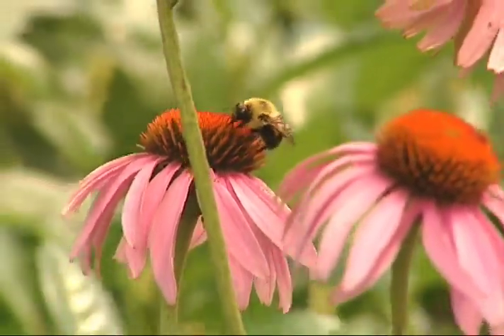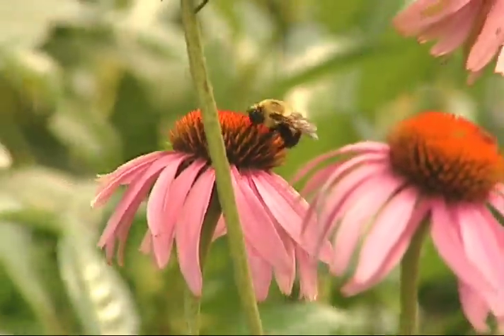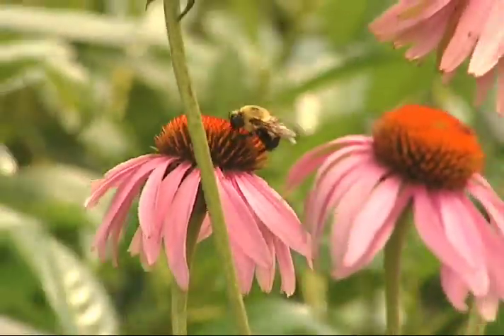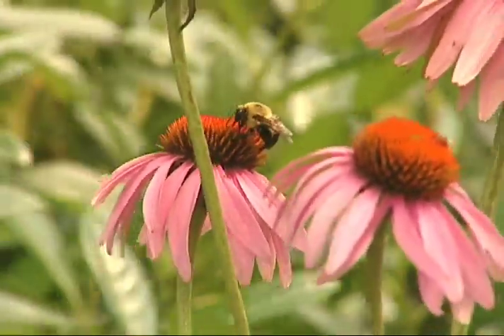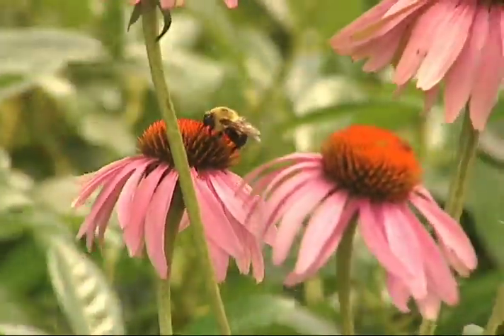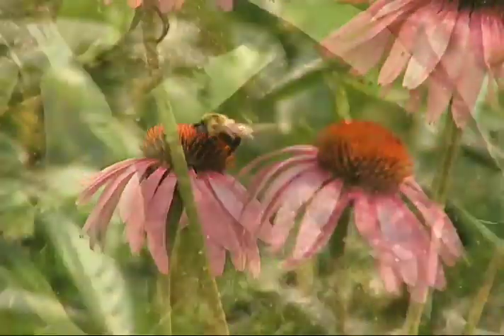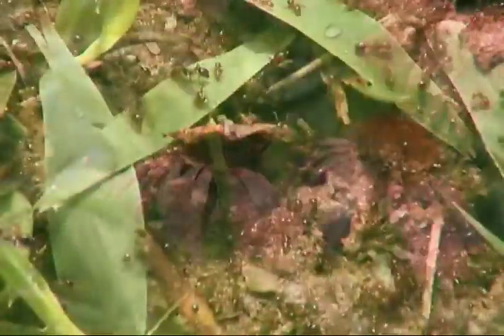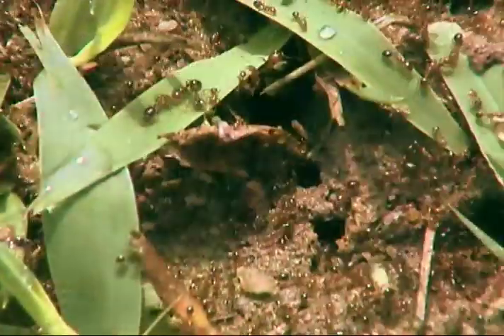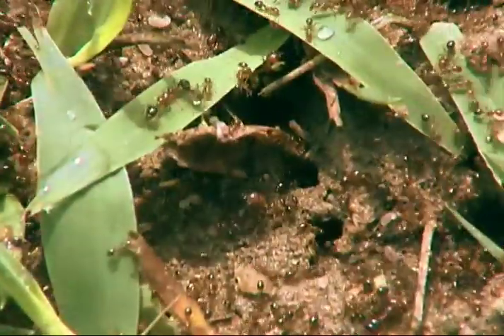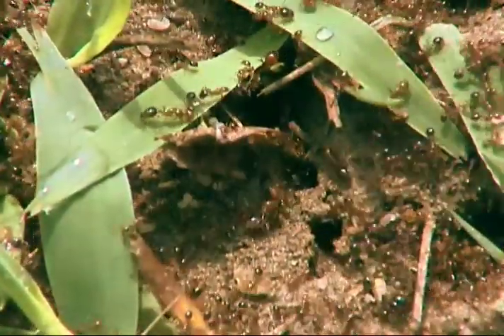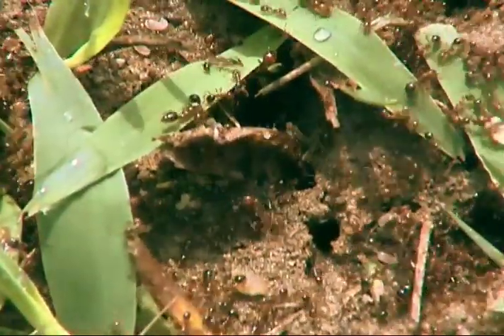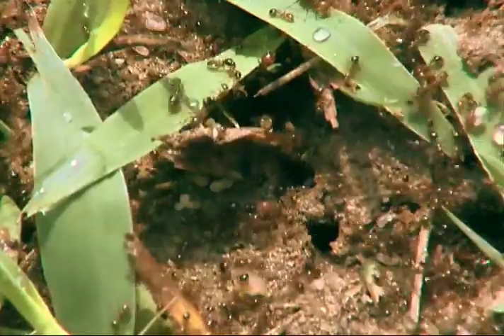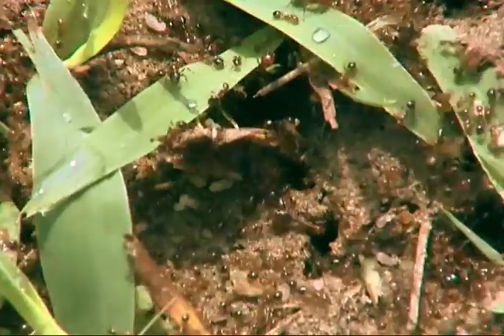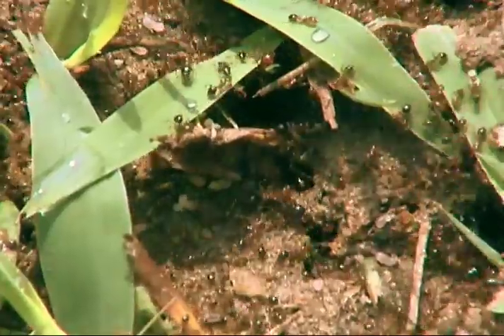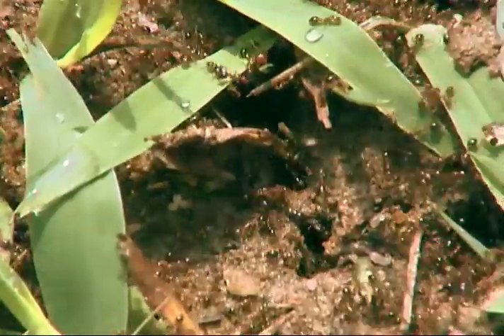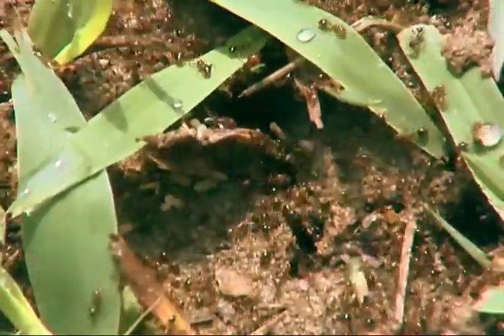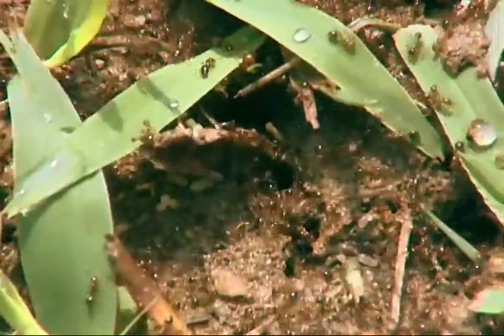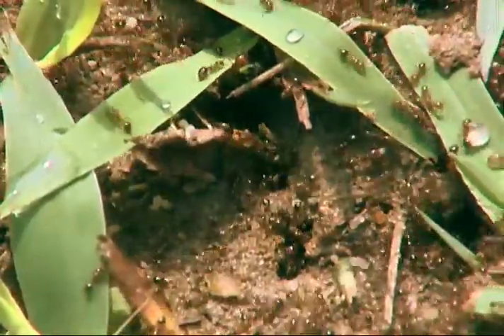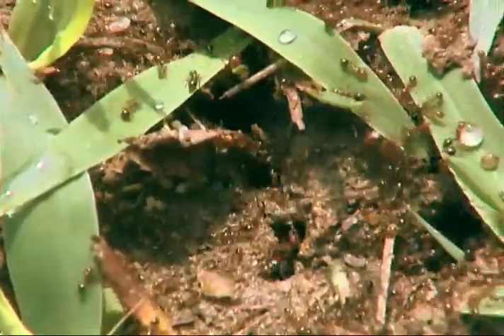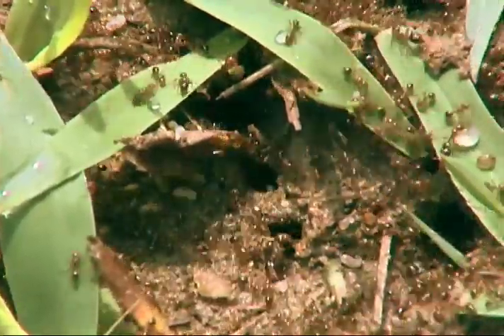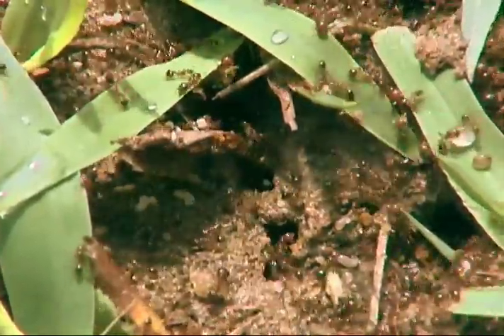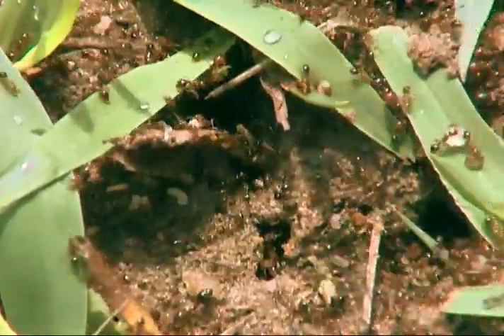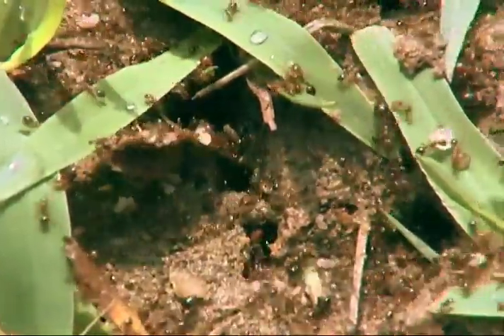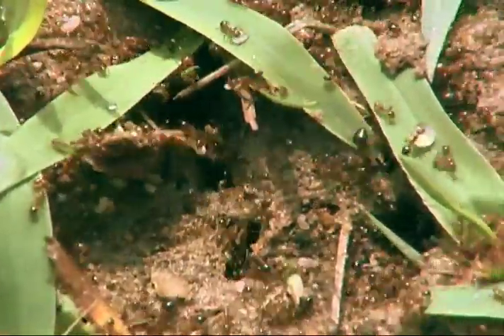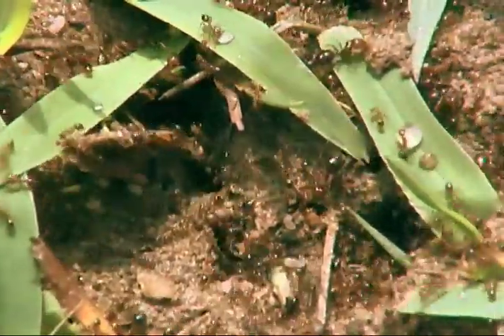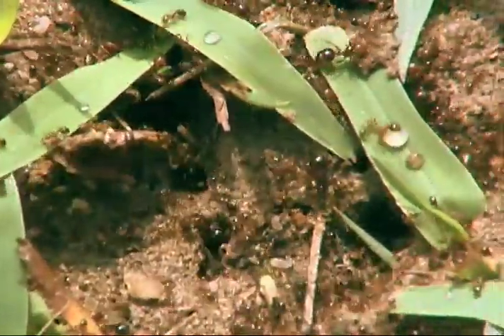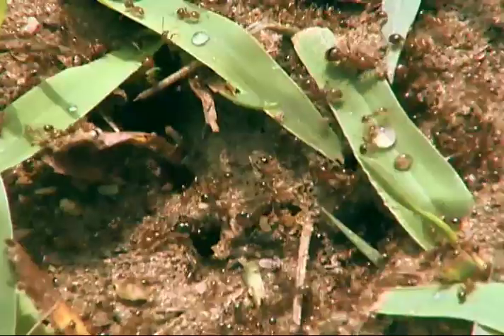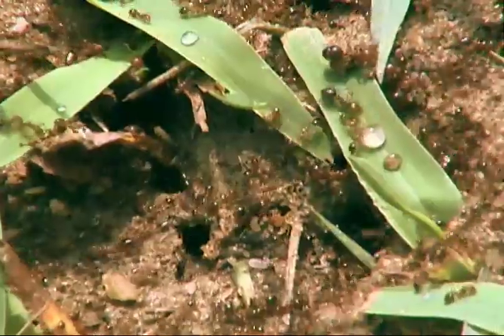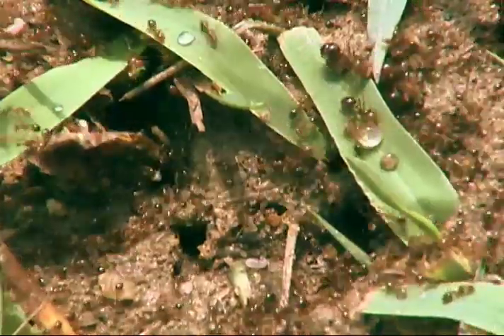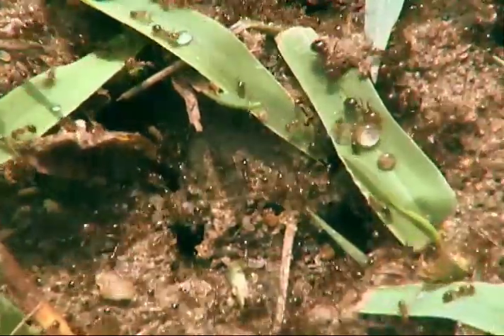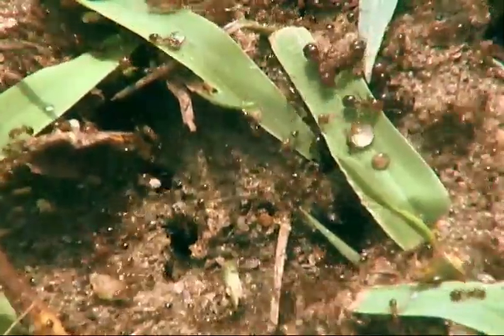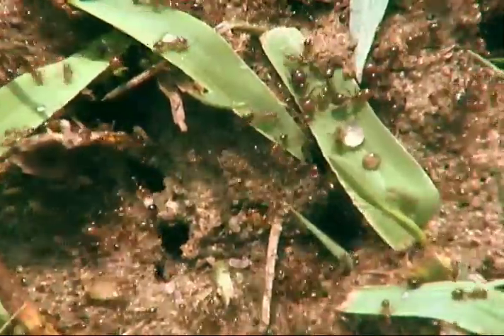Regardless of the method used, the objective is to kill not only the workers but also the queen, because she is the only ant in the colony that is capable of laying eggs.